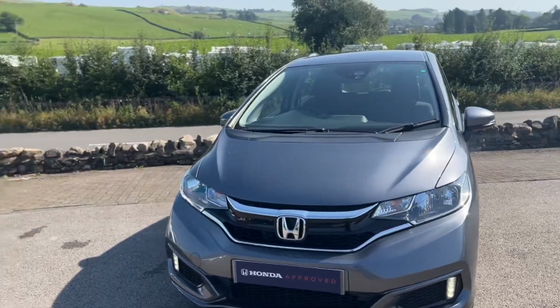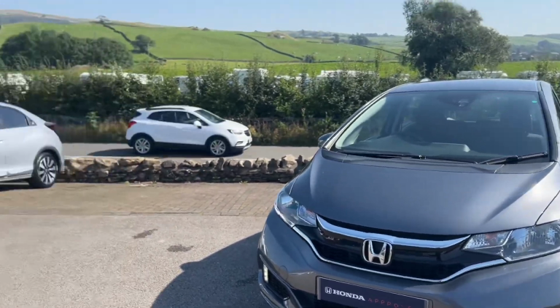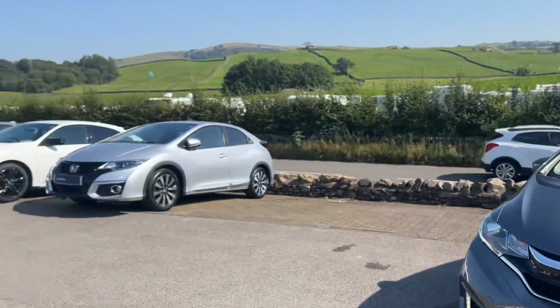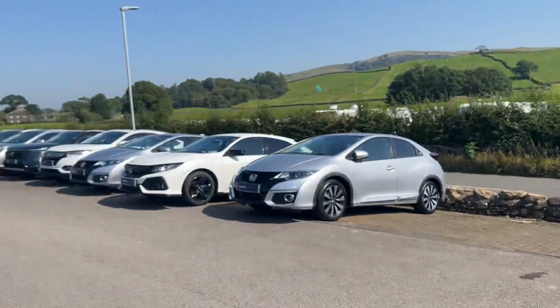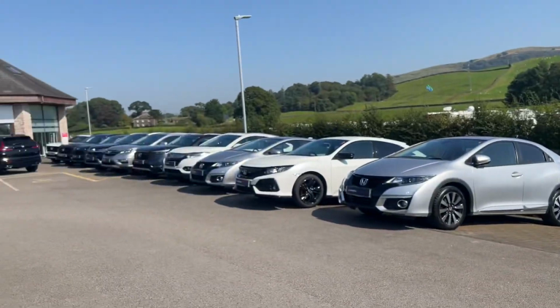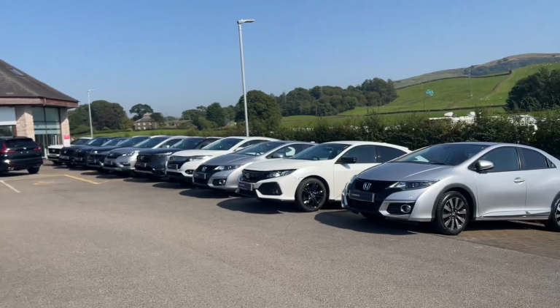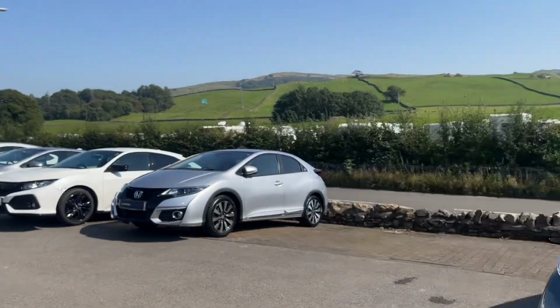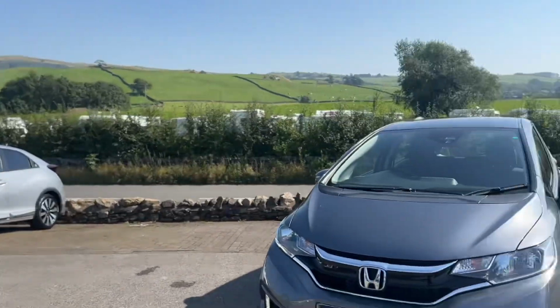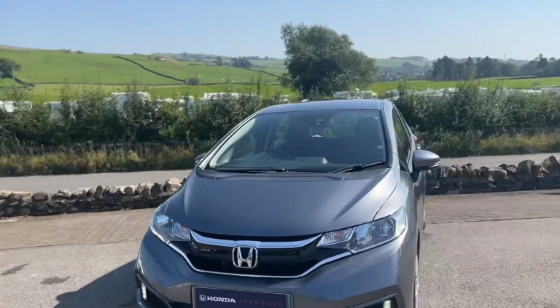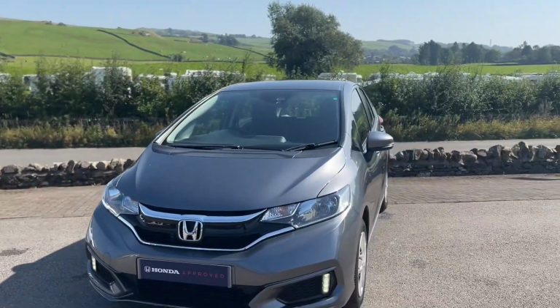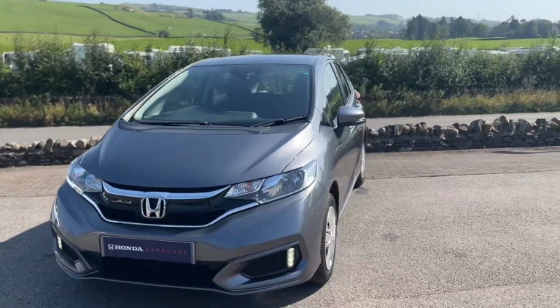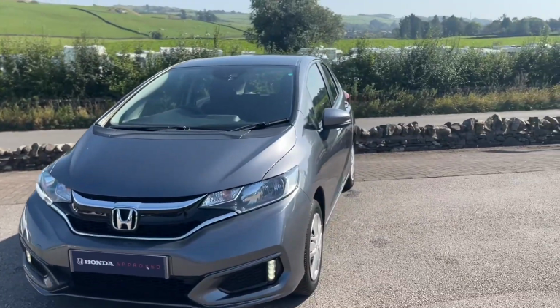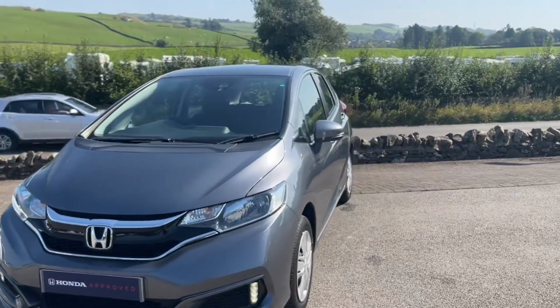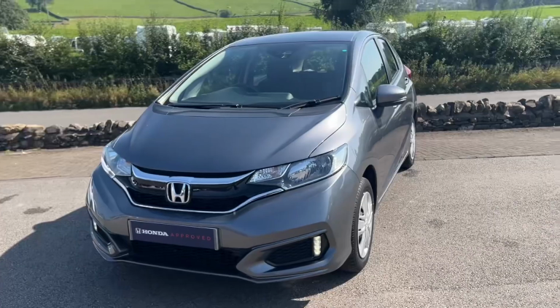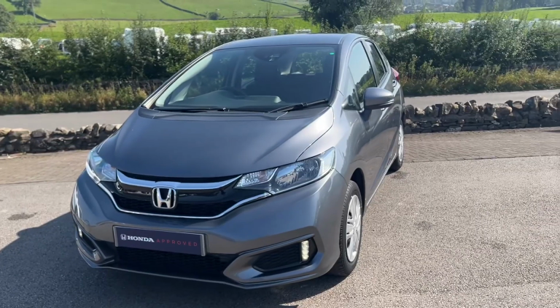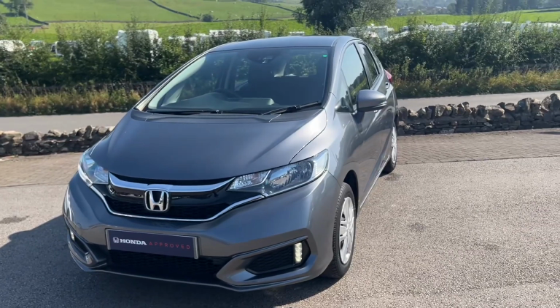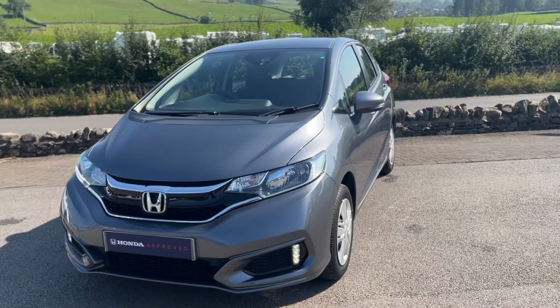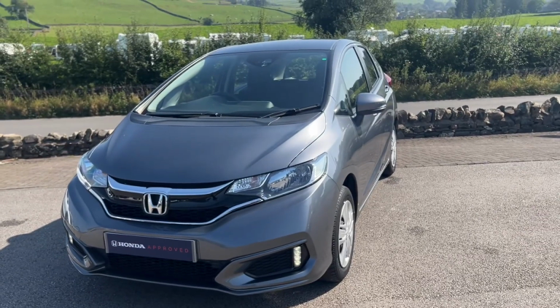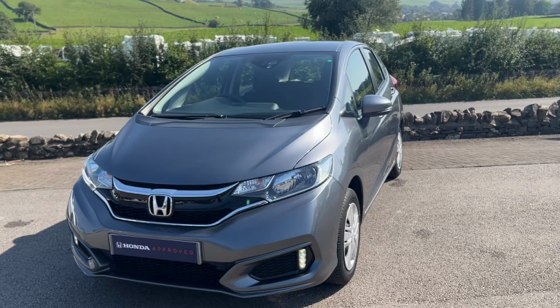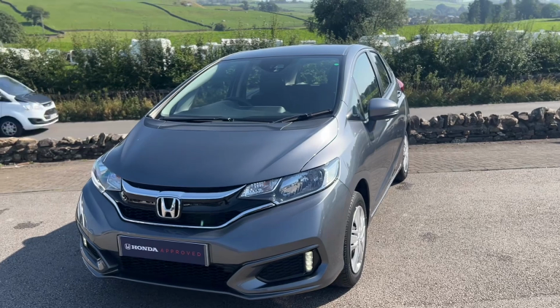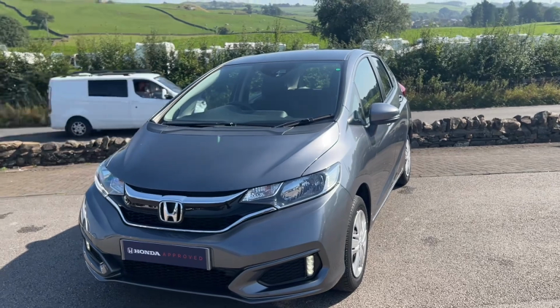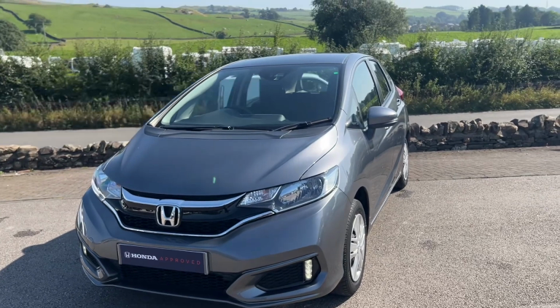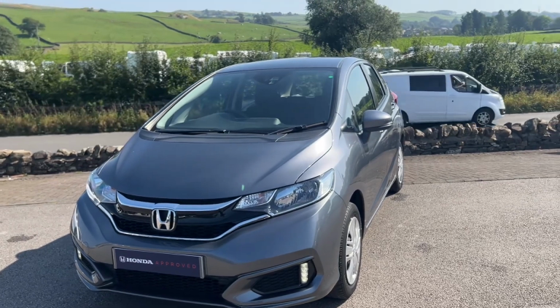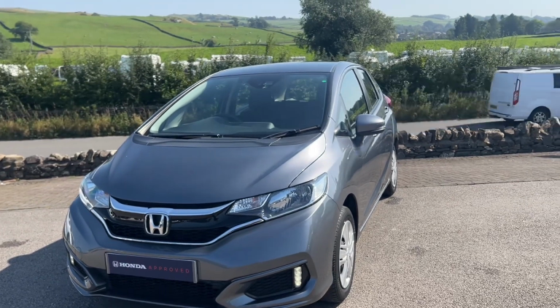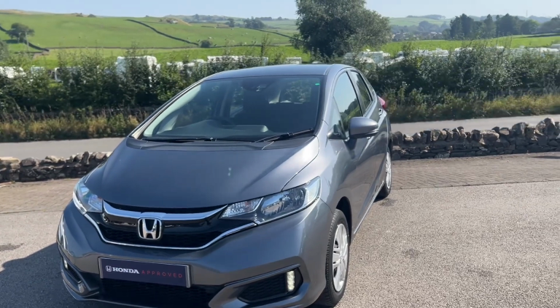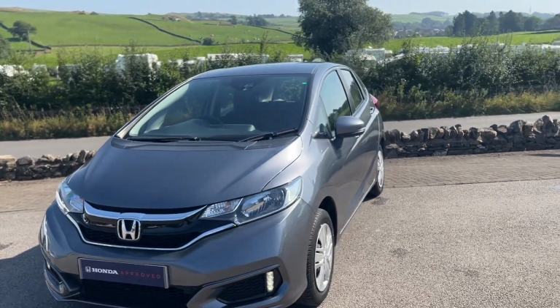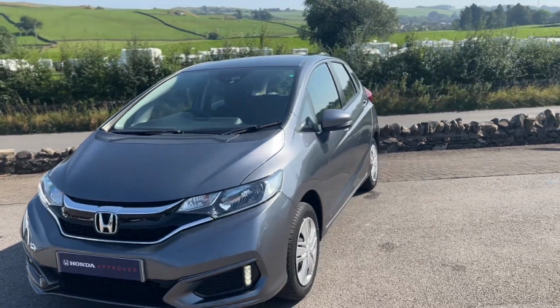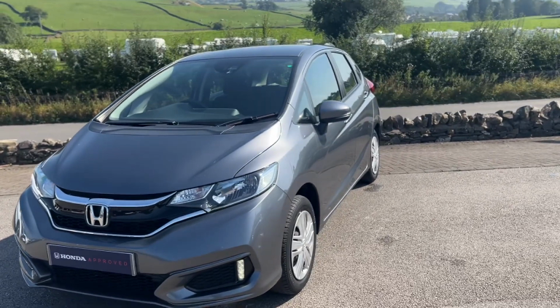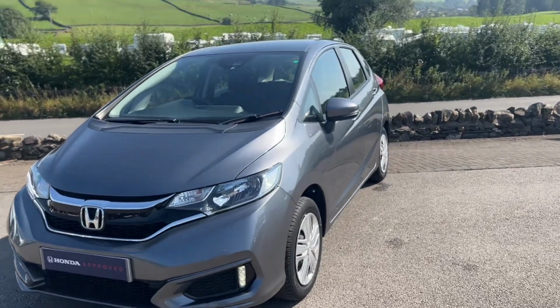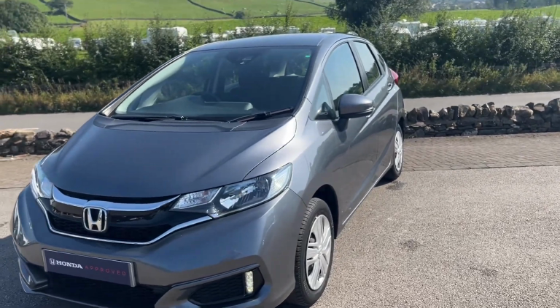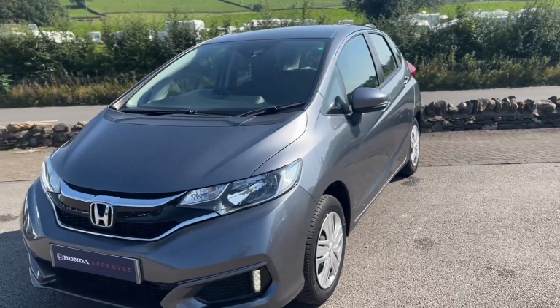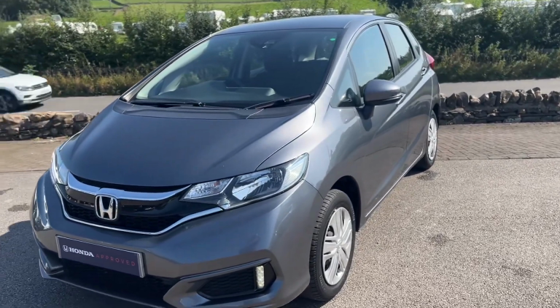We don't currently have any other Jazzes of this shape, so this will be going very quickly. As mentioned, it comes with 12 months warranty and roadside assistance under the Honda Approved package. If you have any questions, give us a call on 01539 760 370 and we'll be happy to help.